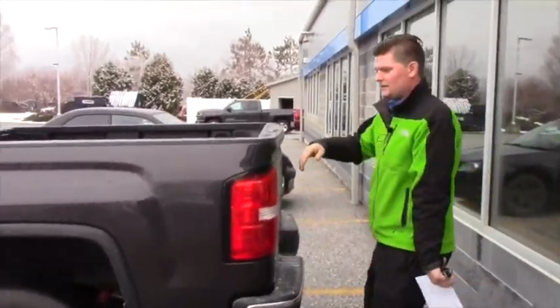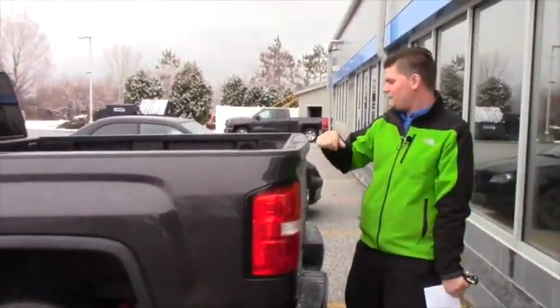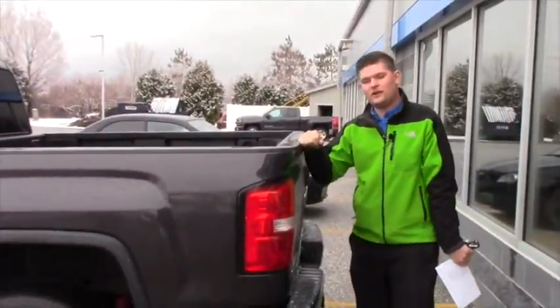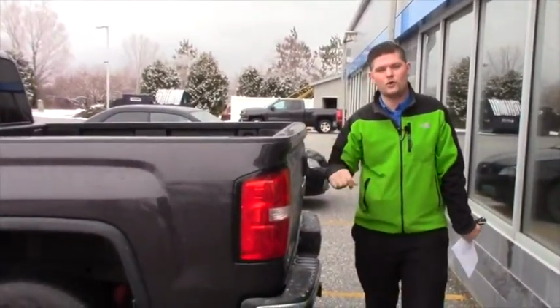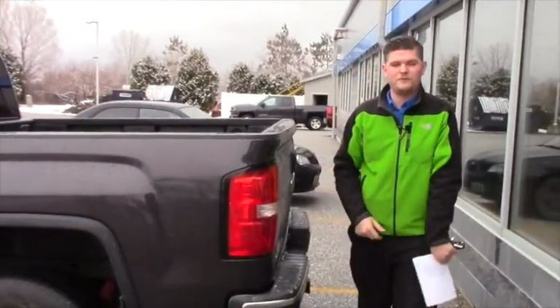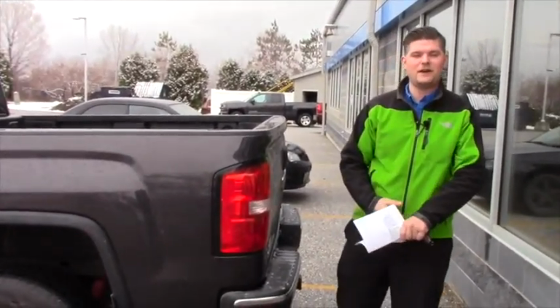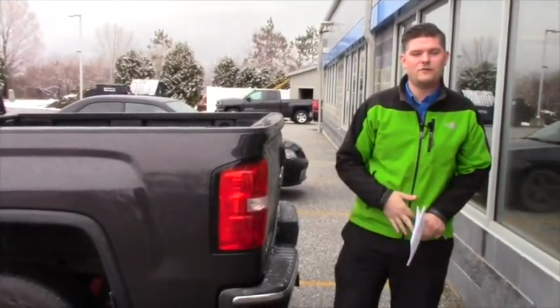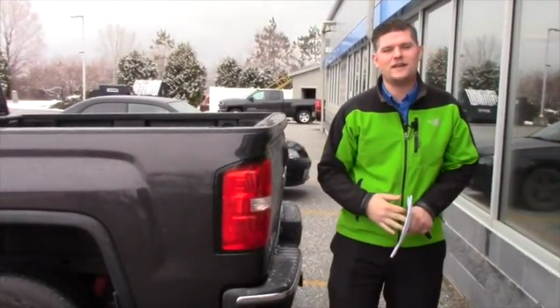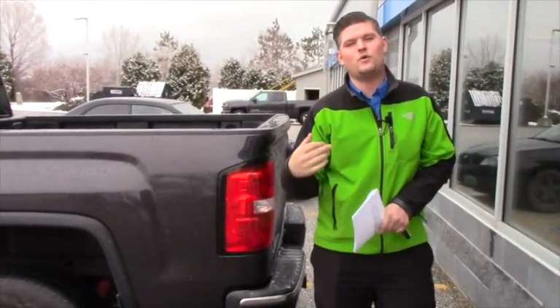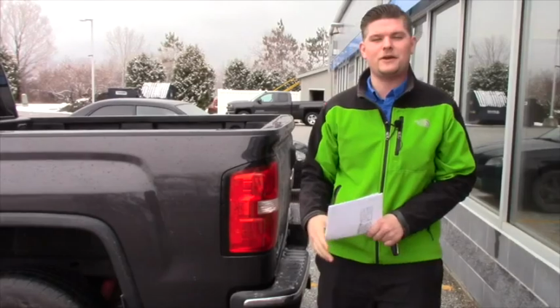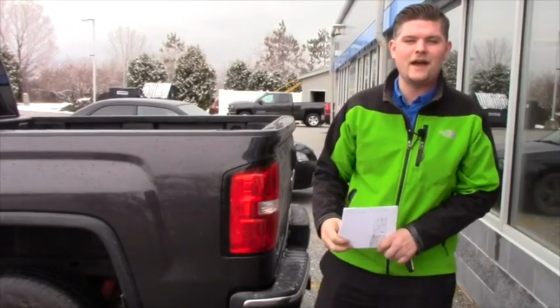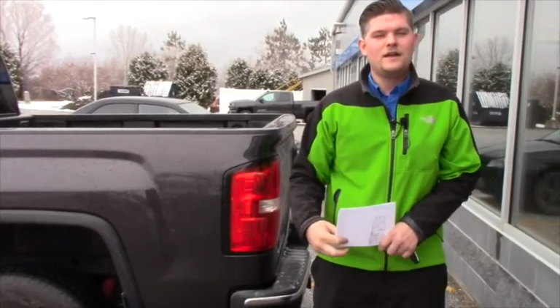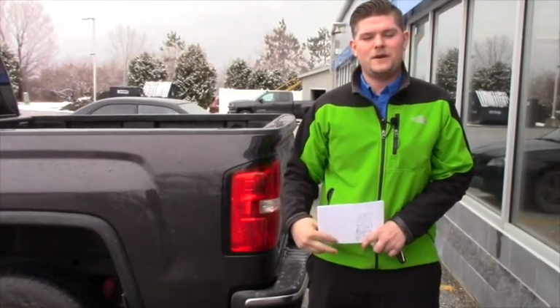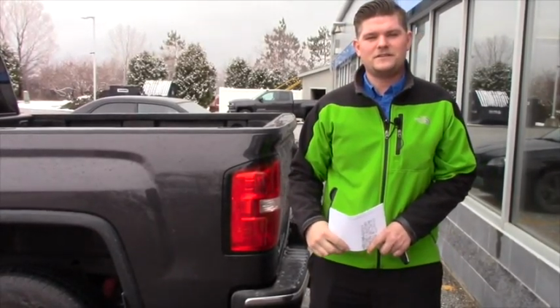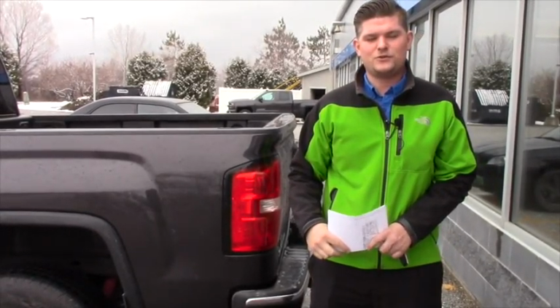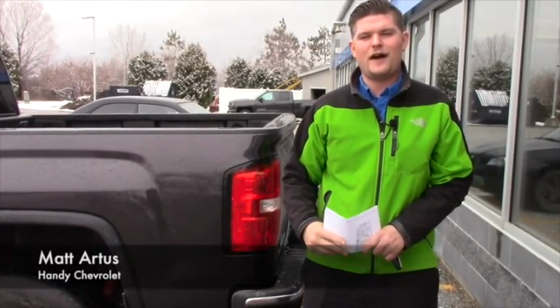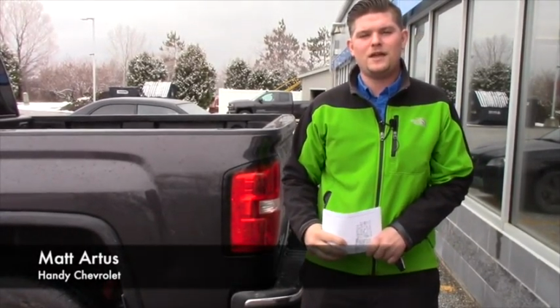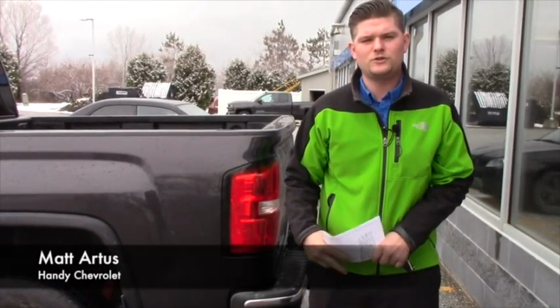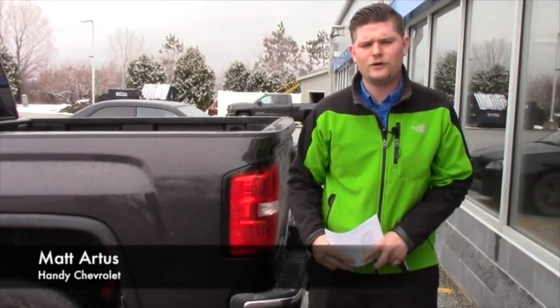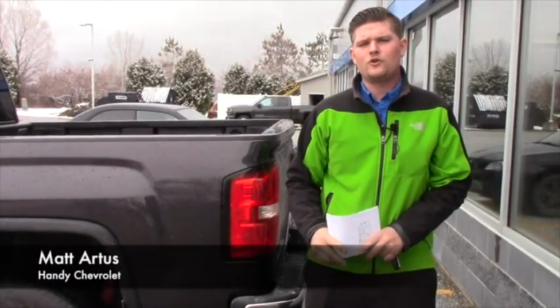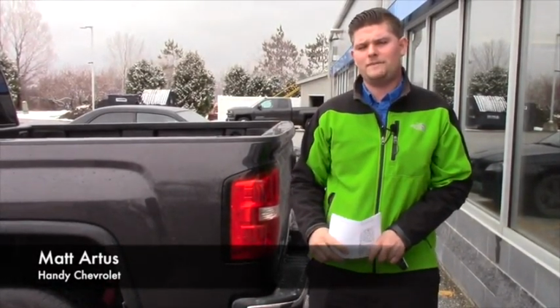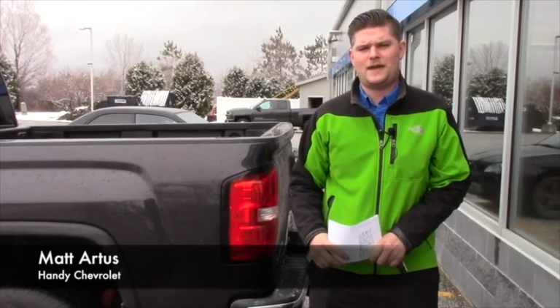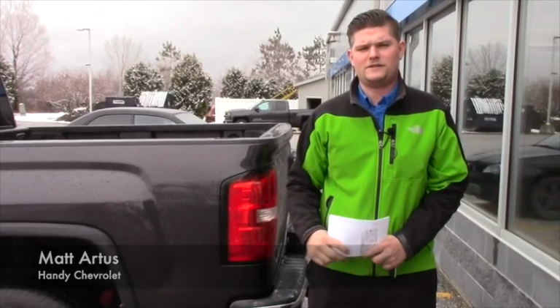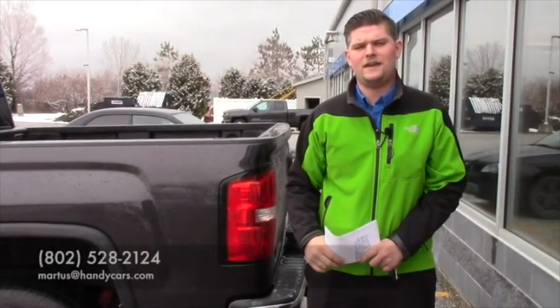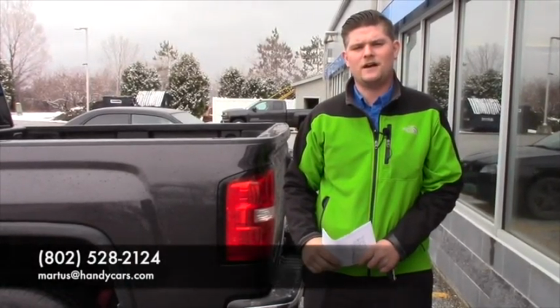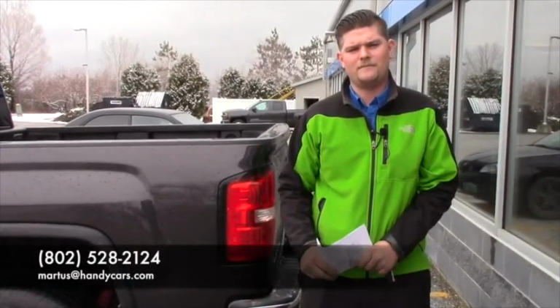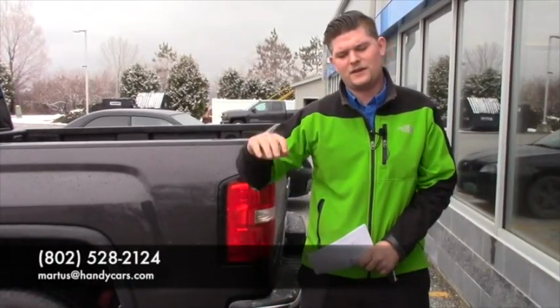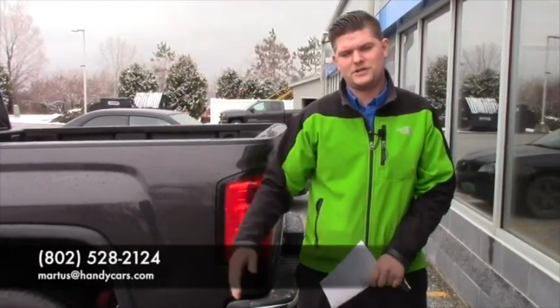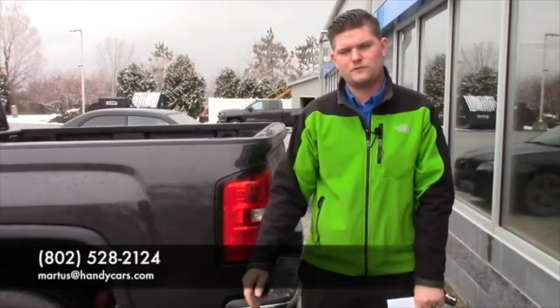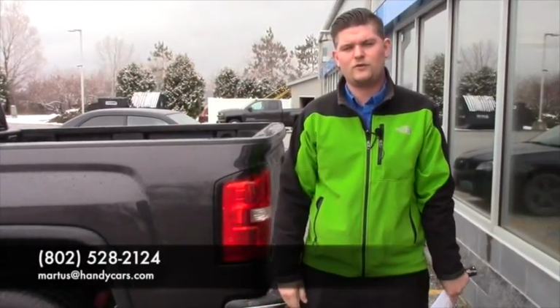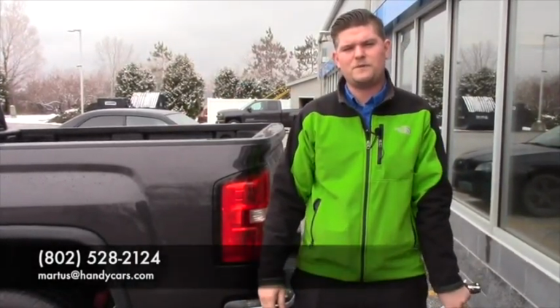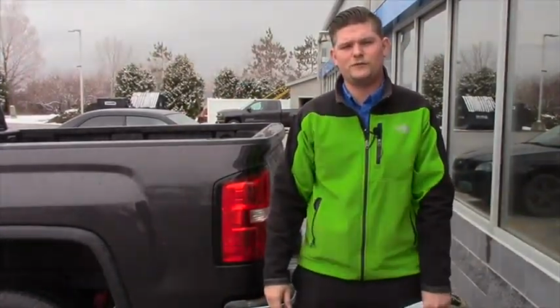I'd love to have you down here at the showroom. If you can give me a call that would be great — let me know what time you're coming down. My number is 802-528-2124 or you can email me at martists@handycars.com. Thank you so much Andrew for your inquiry and I hope you have a wonderful day.